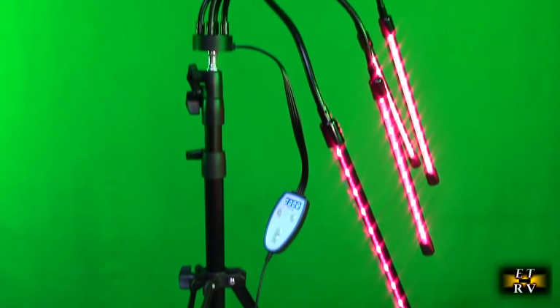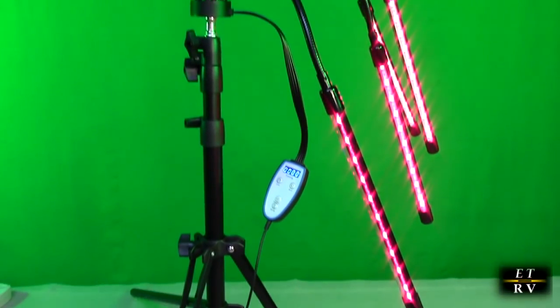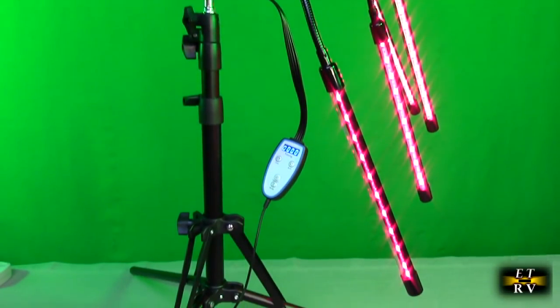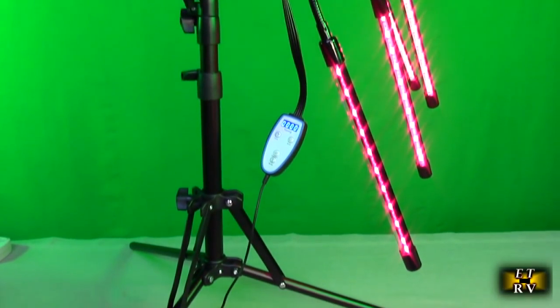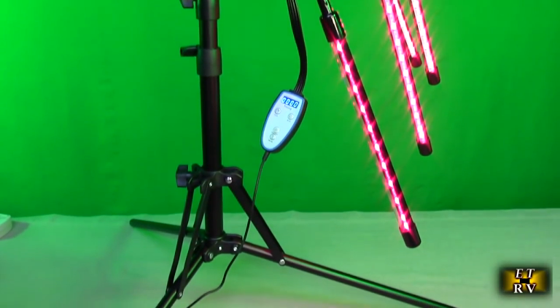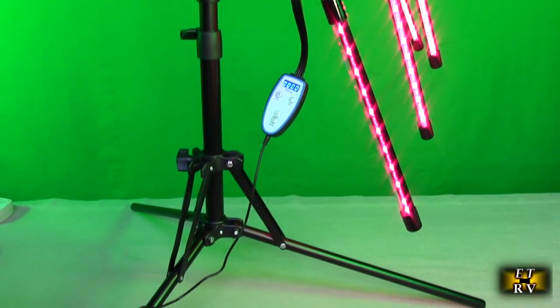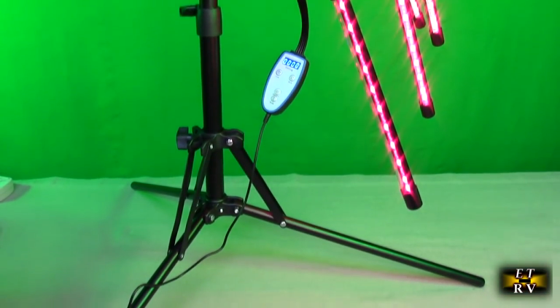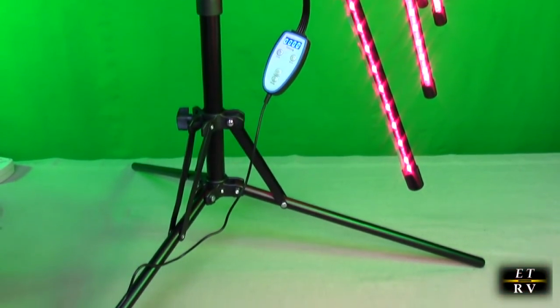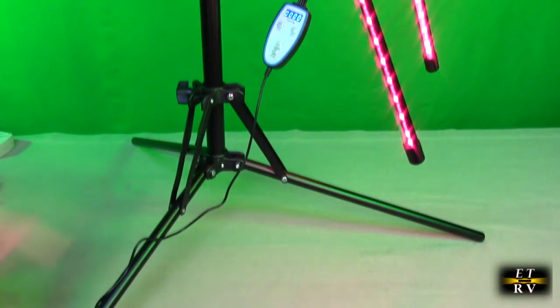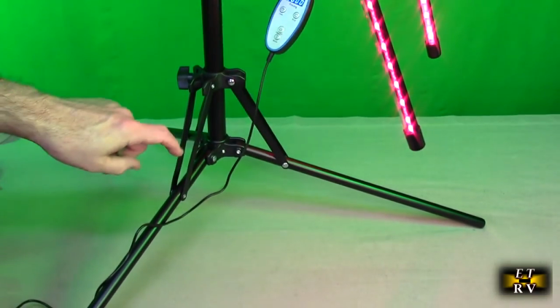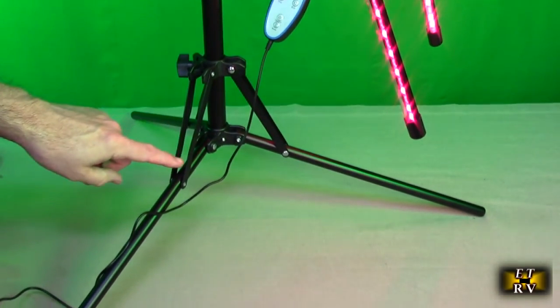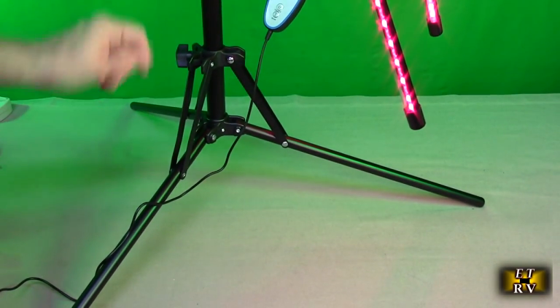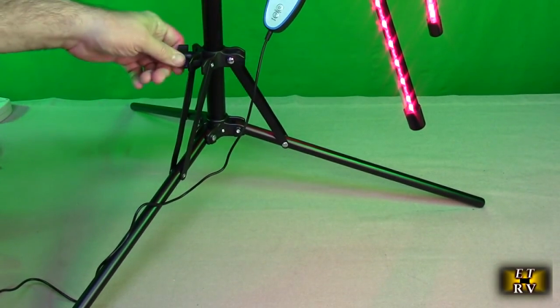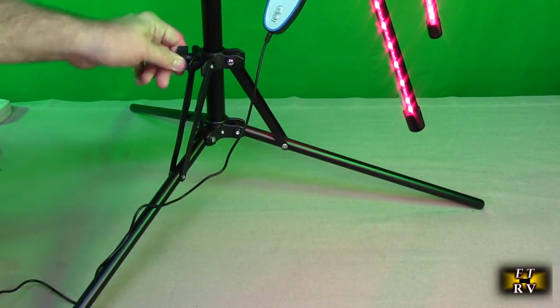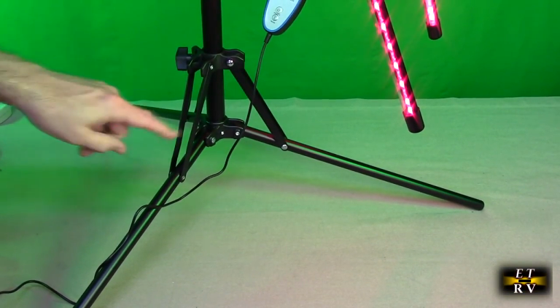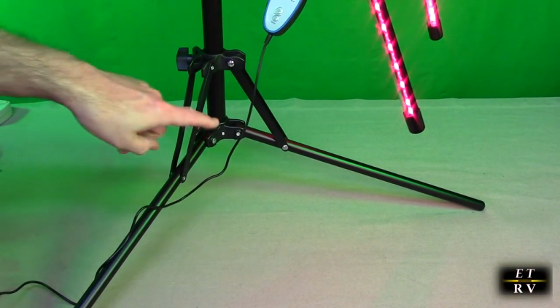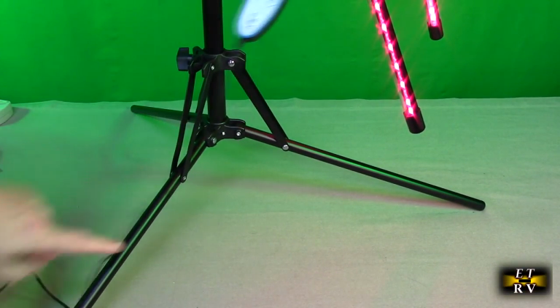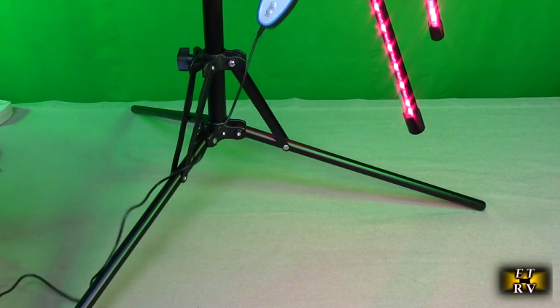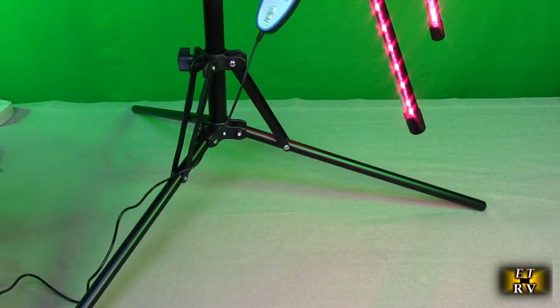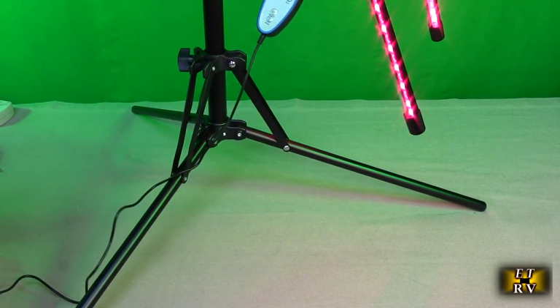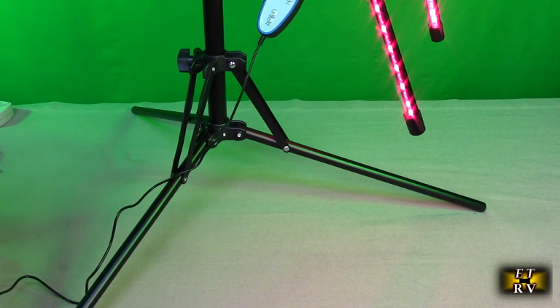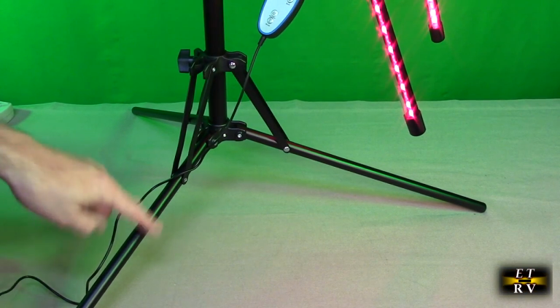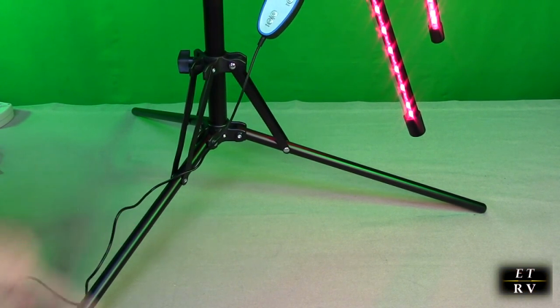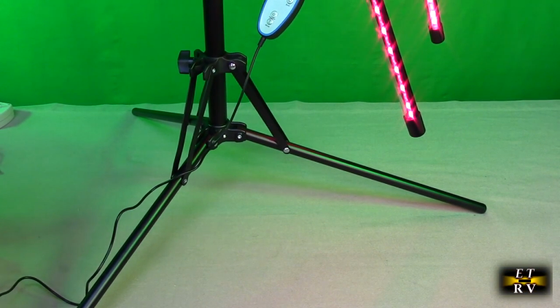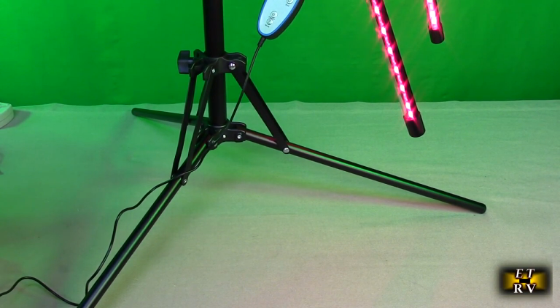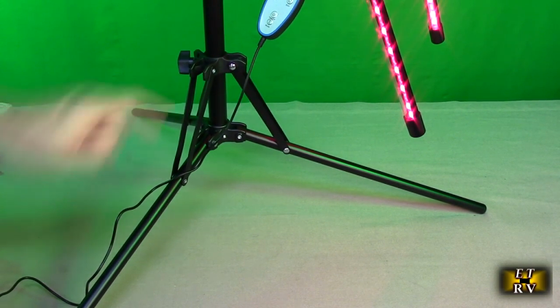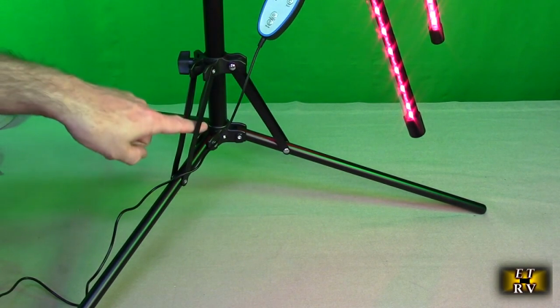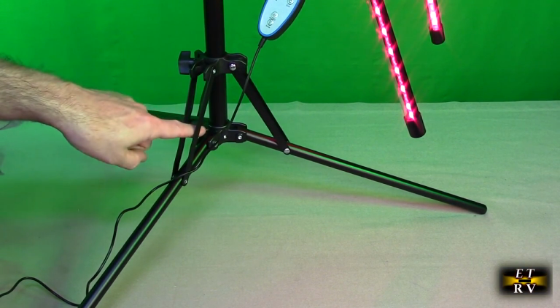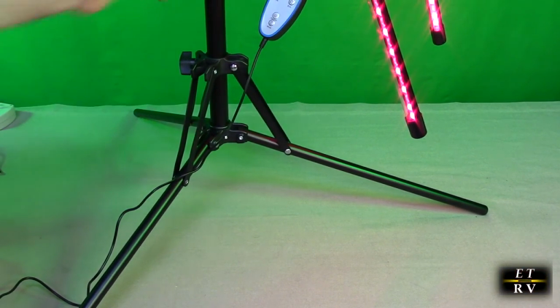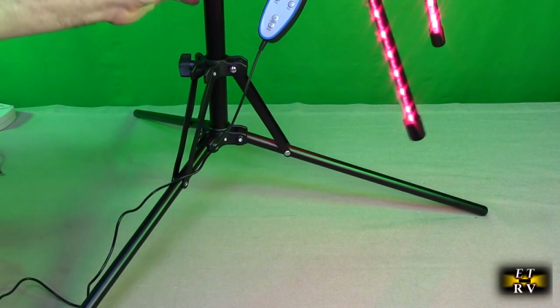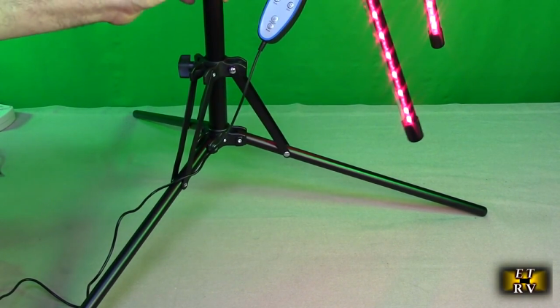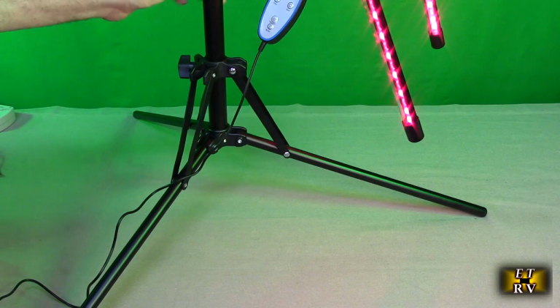To gain some extra stability, I'd recommend putting this on the widest setting and locking it in place so the legs extend out a good two feet from the center point. That way this thing is rock solid.